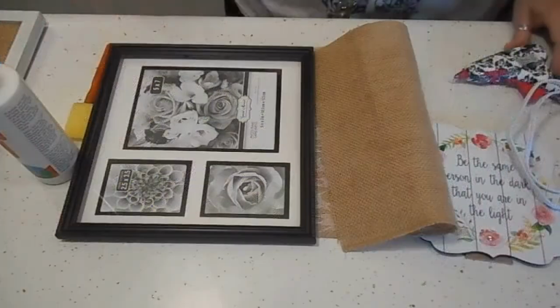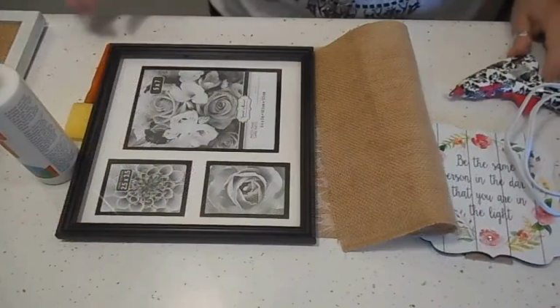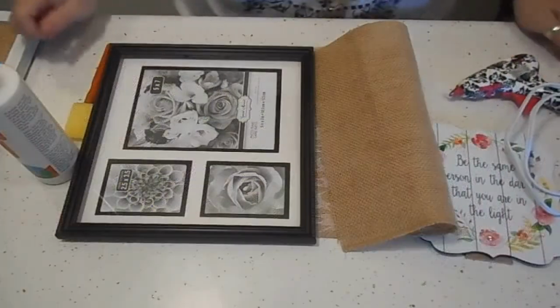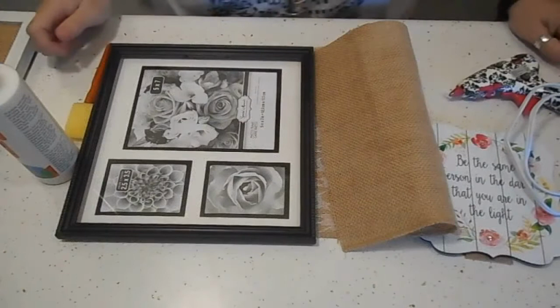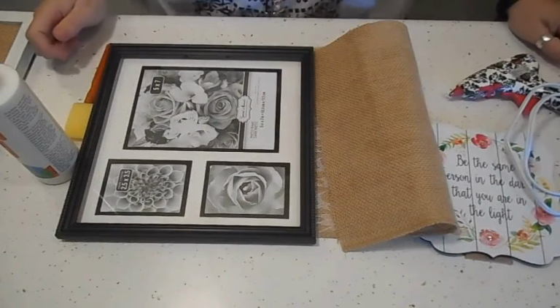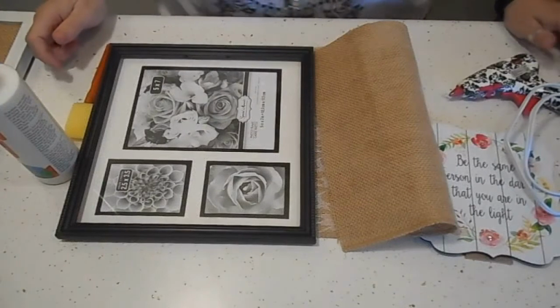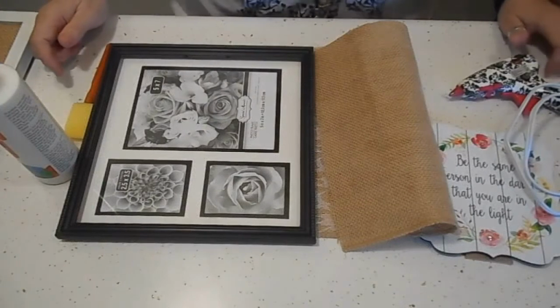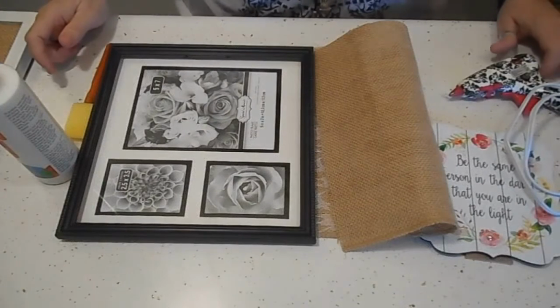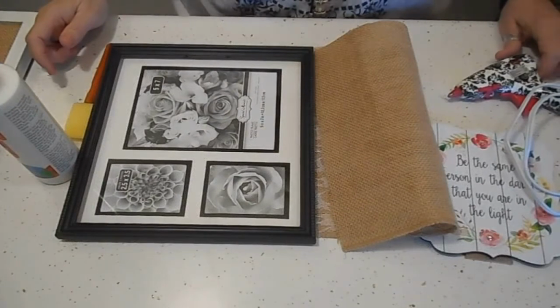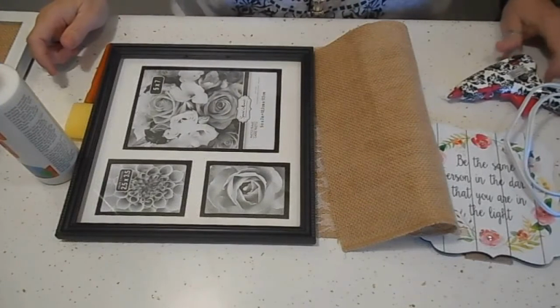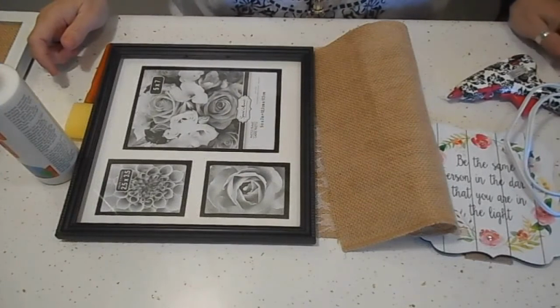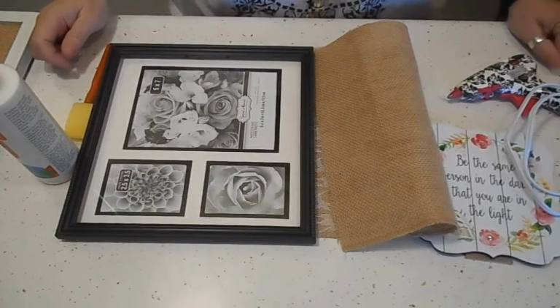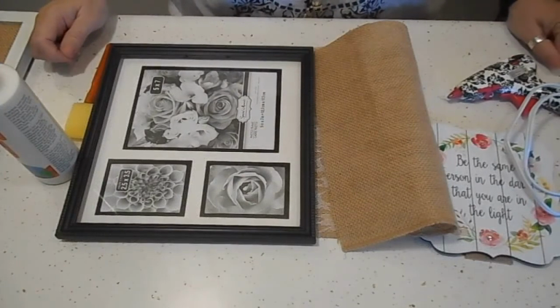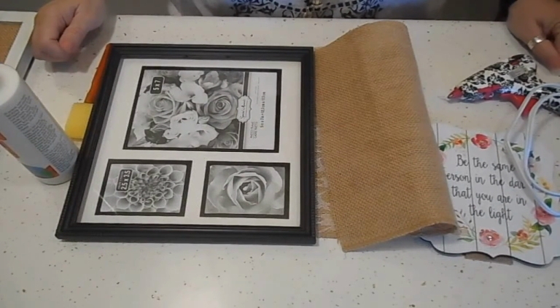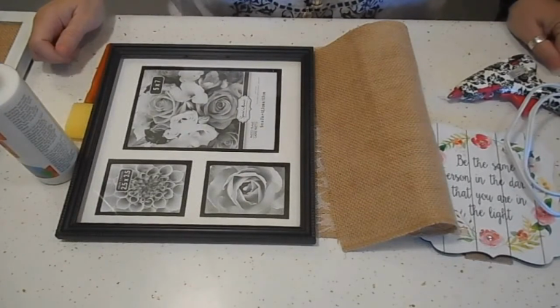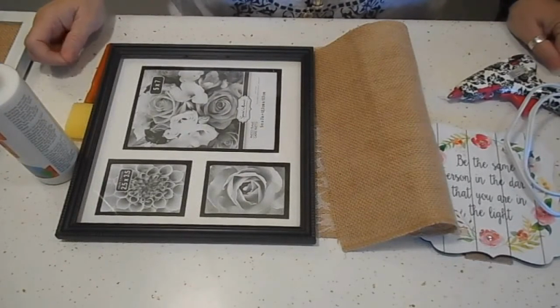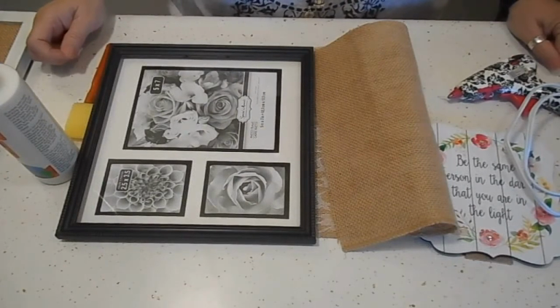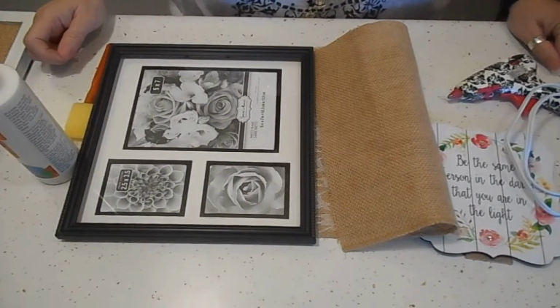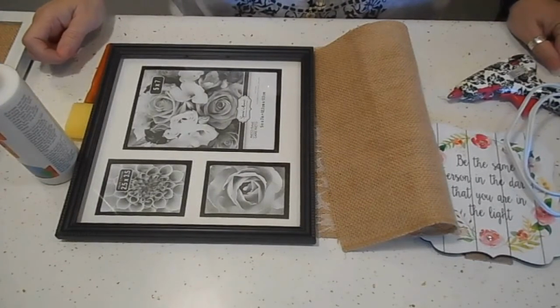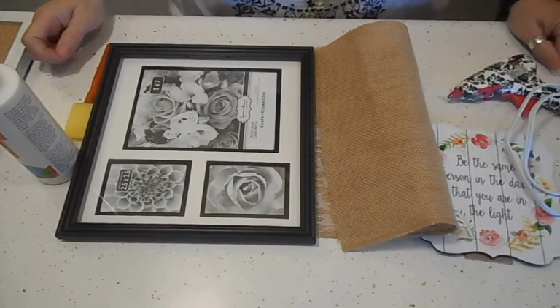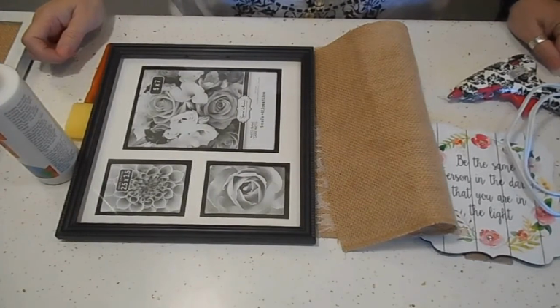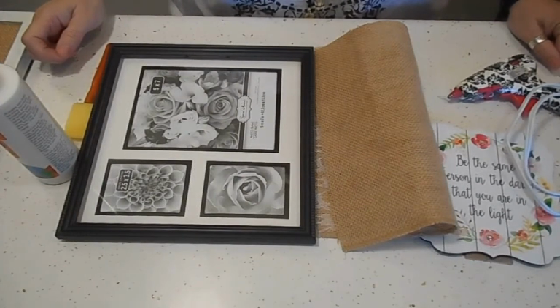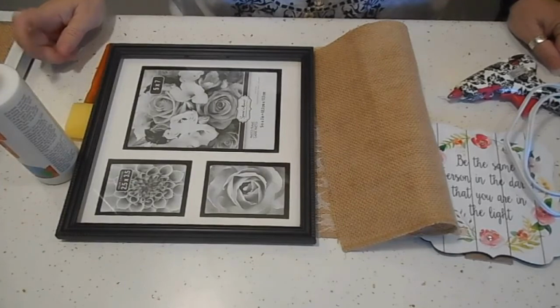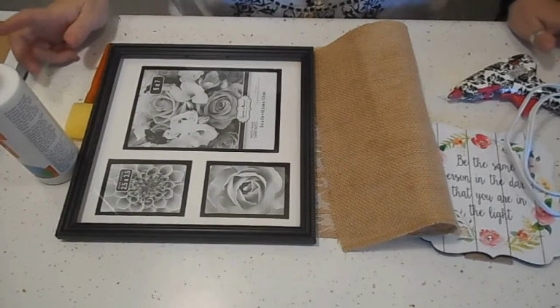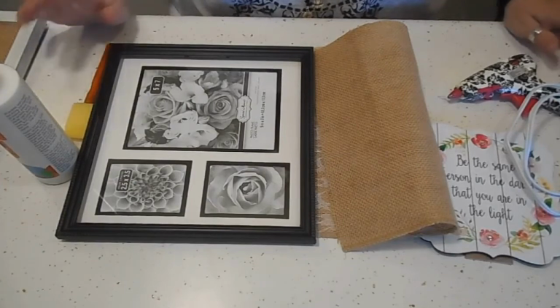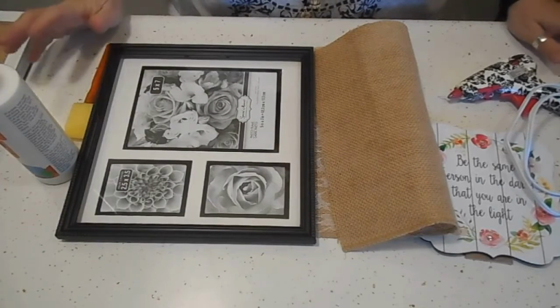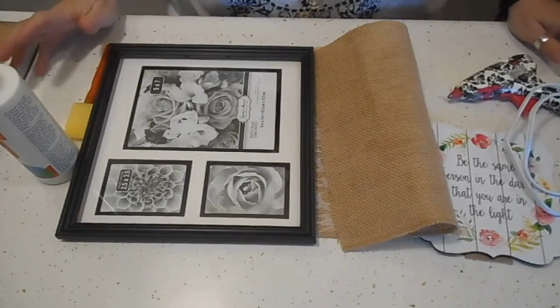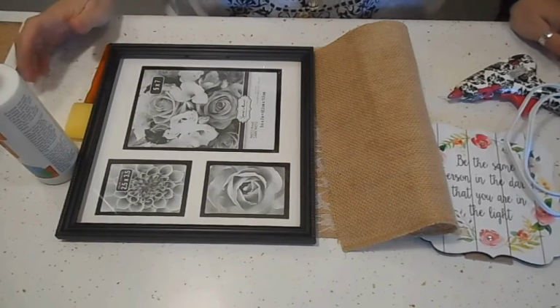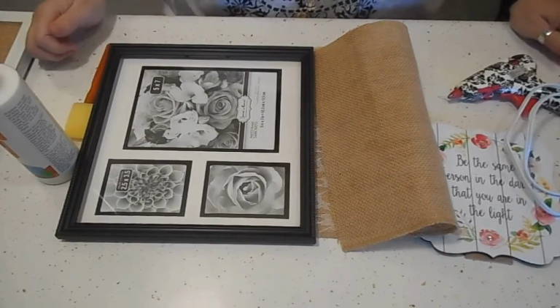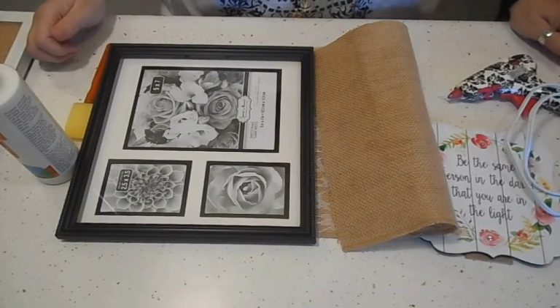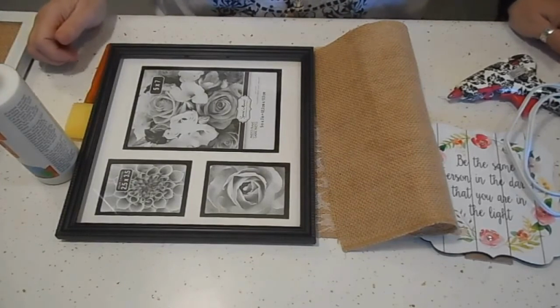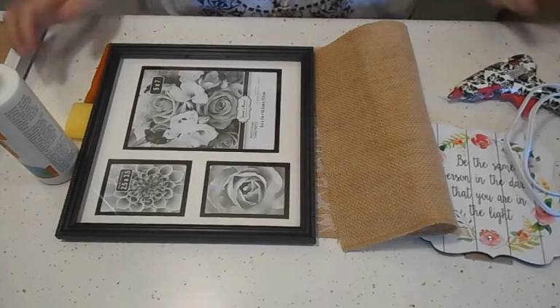Hey everybody, this is Sissy. I got a quick Dollar Tree DIY for you for Mother's Day. It's really quick and really simple — anybody can do it.